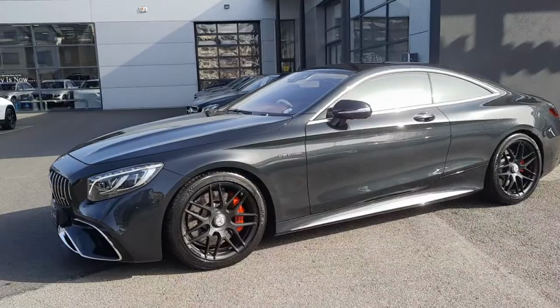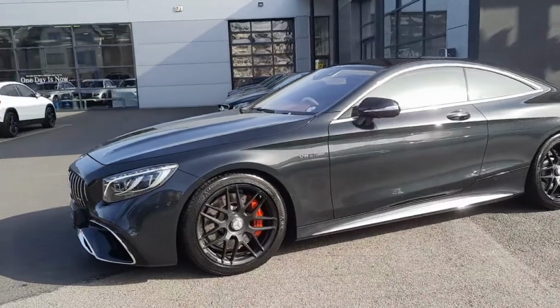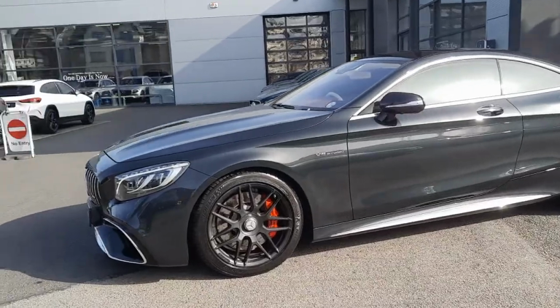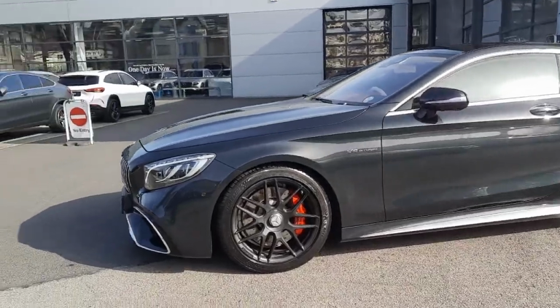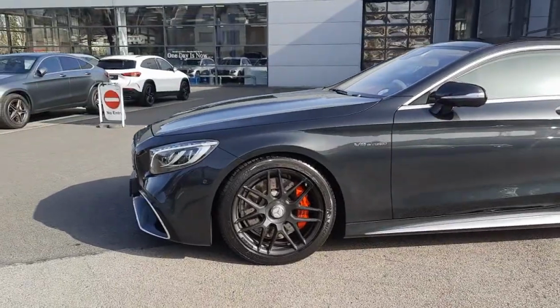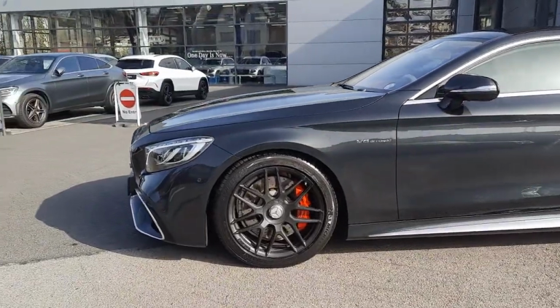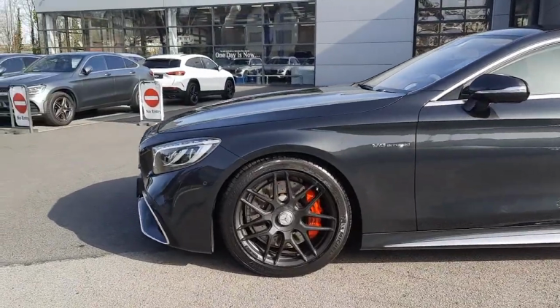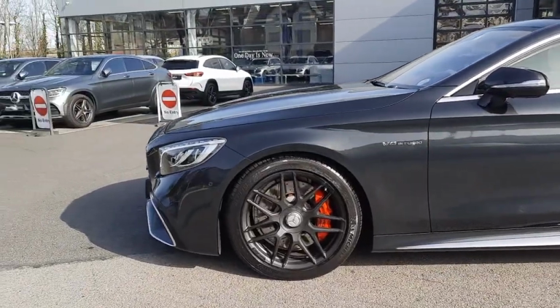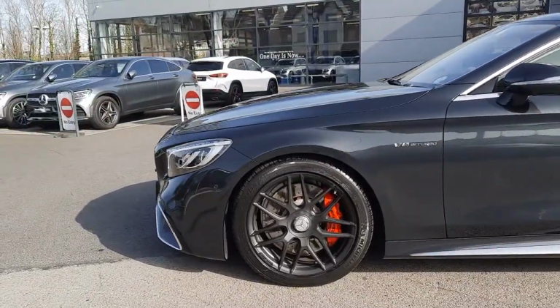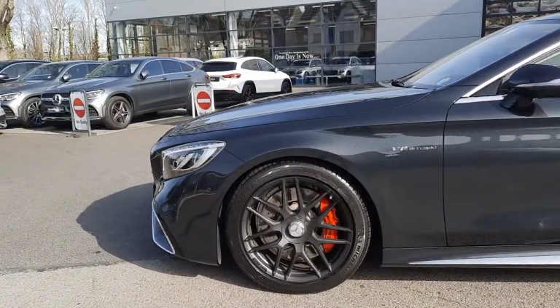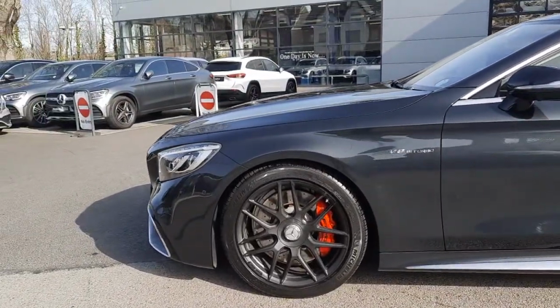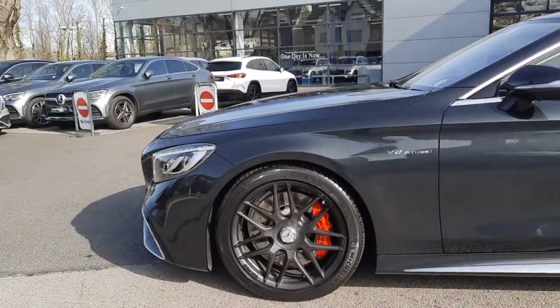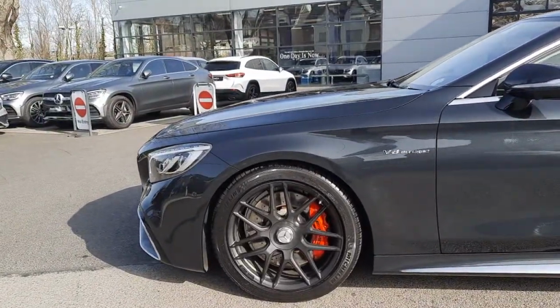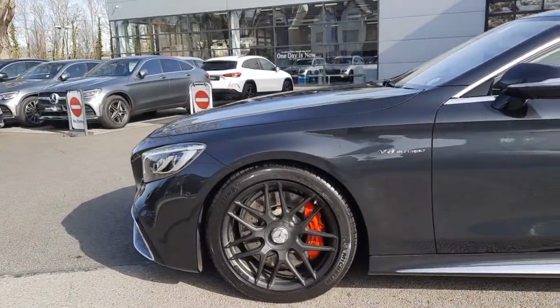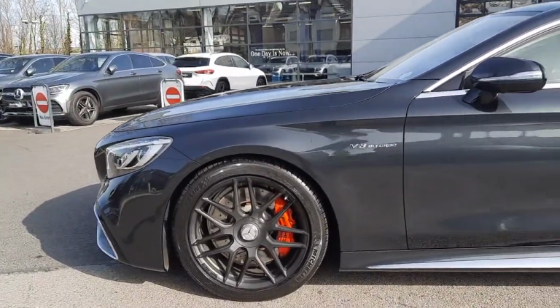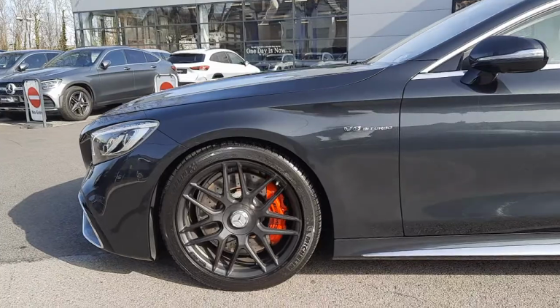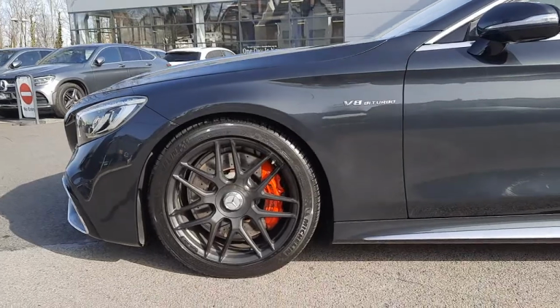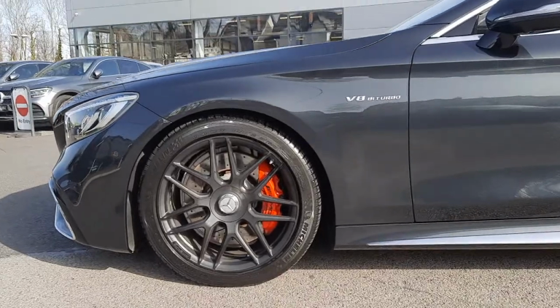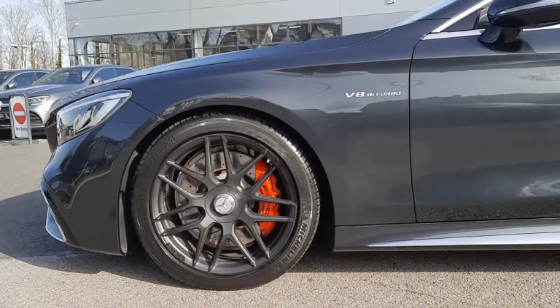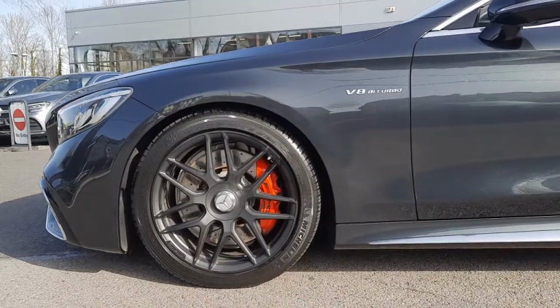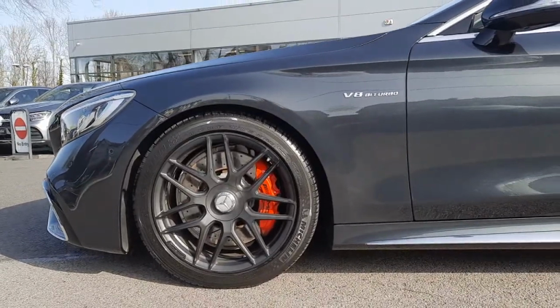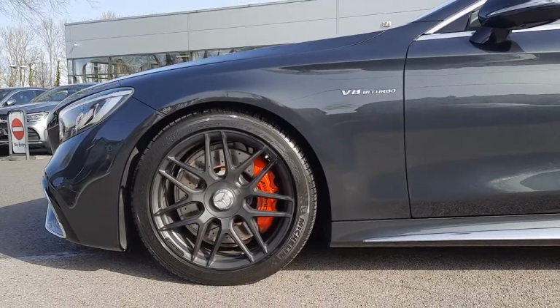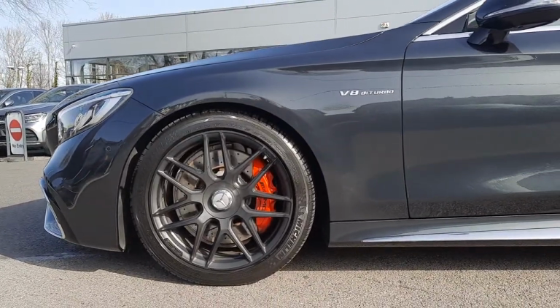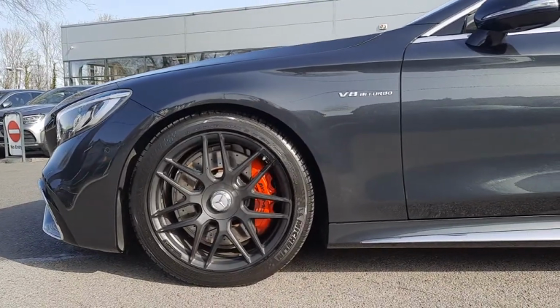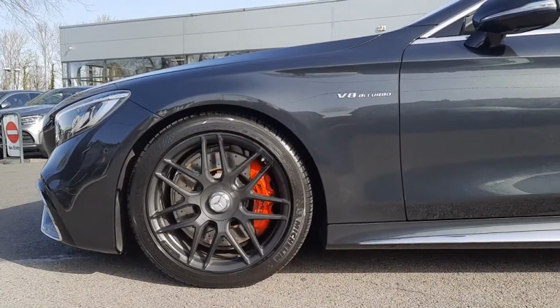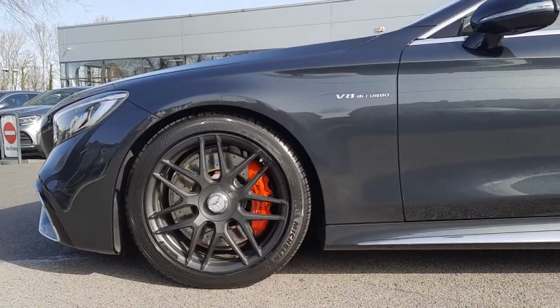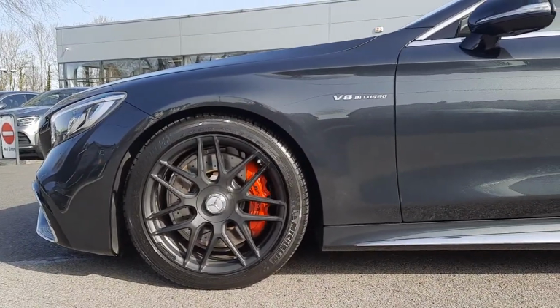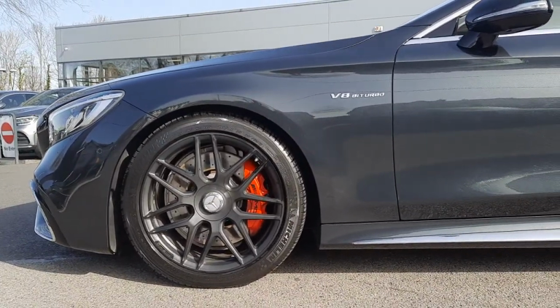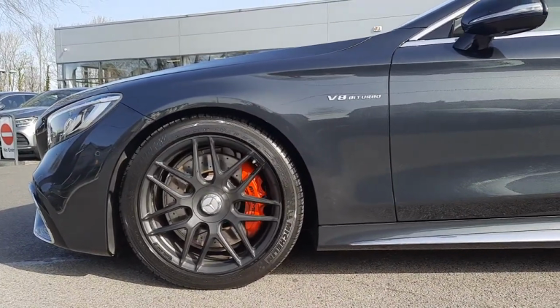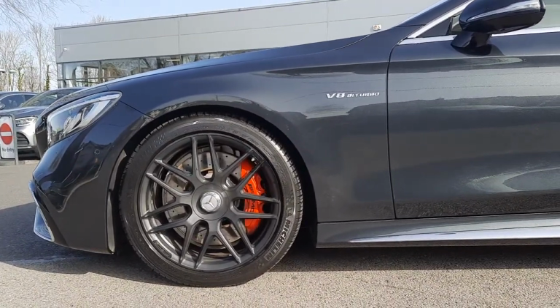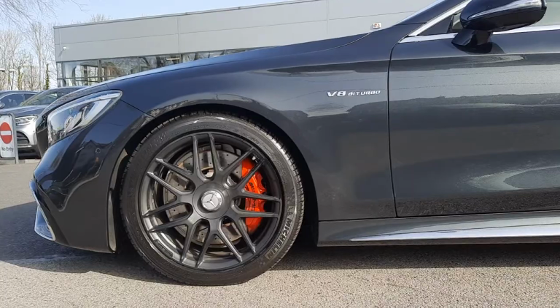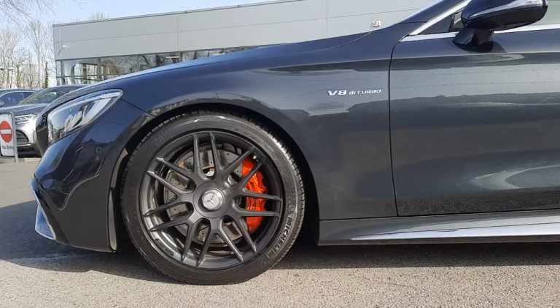It's on multi-spoke AMG alloy wheels, red brake calipers, and high performance disc brakes.